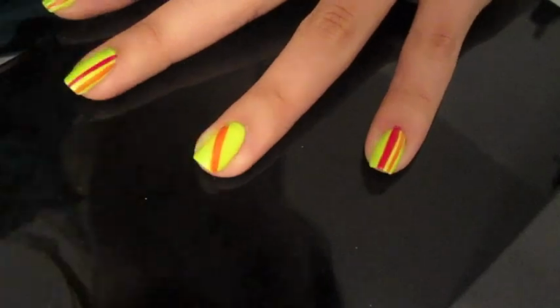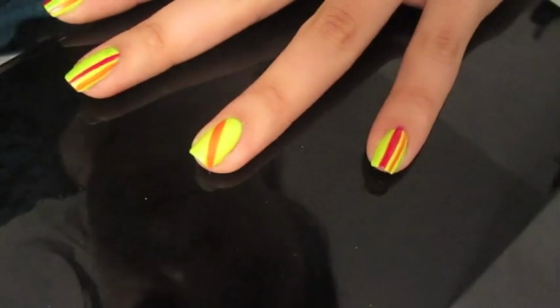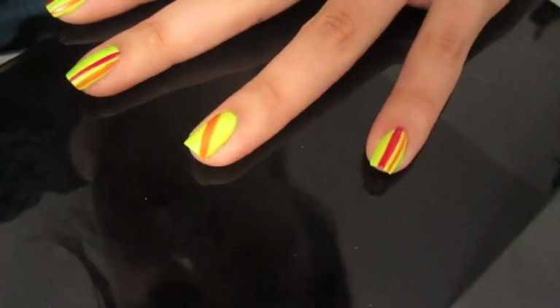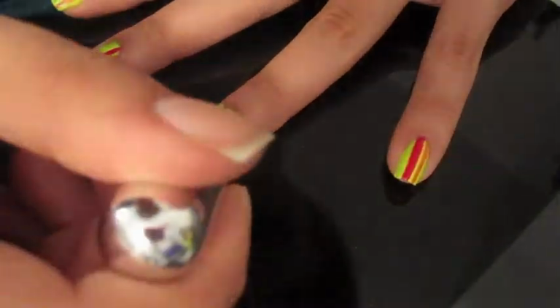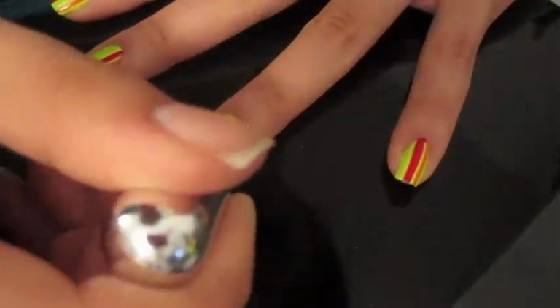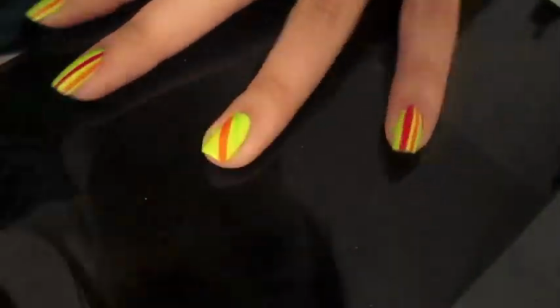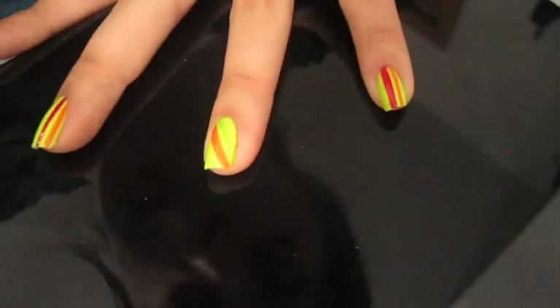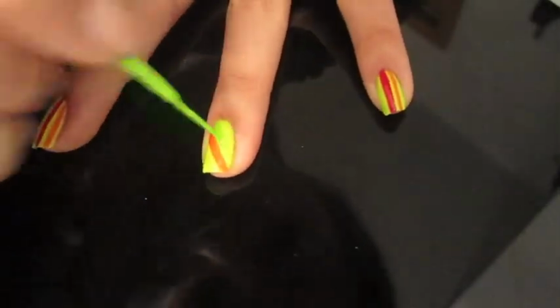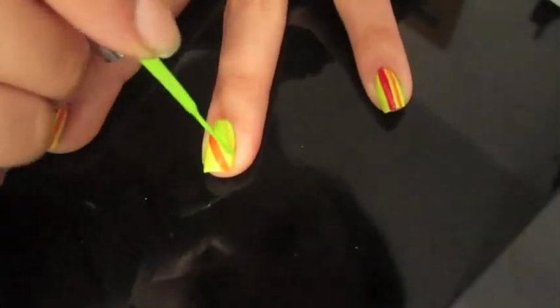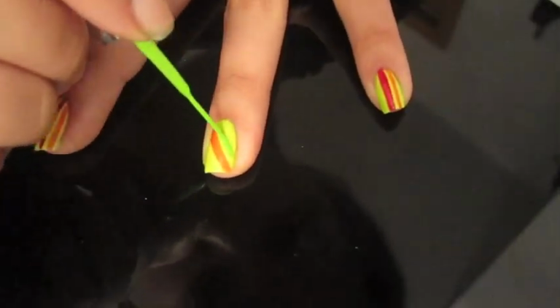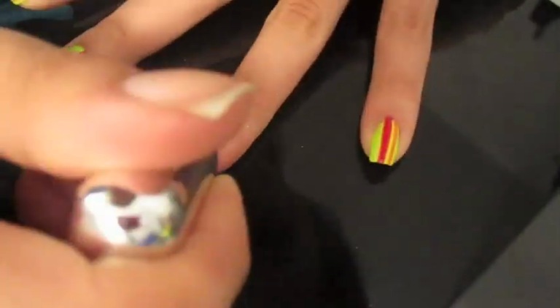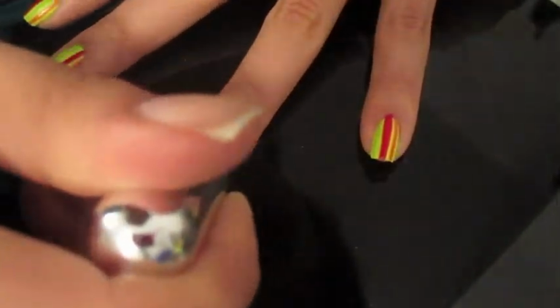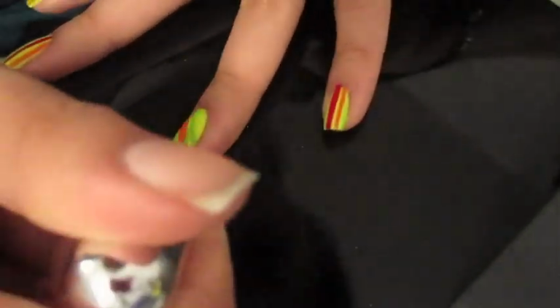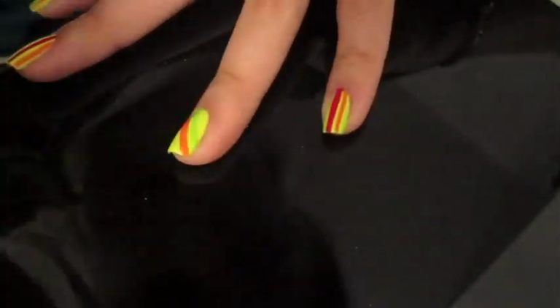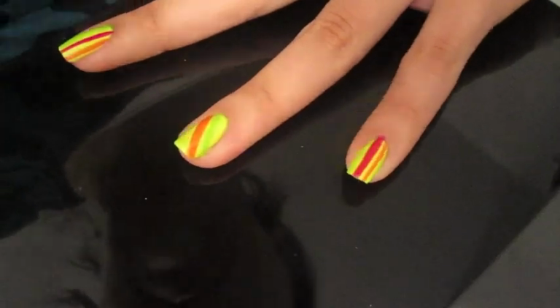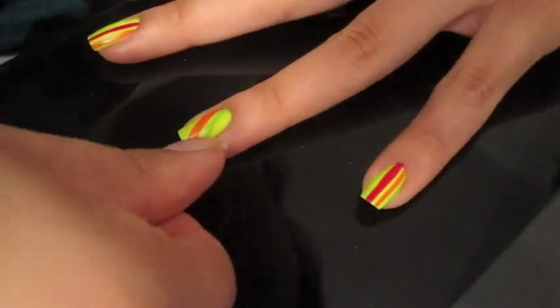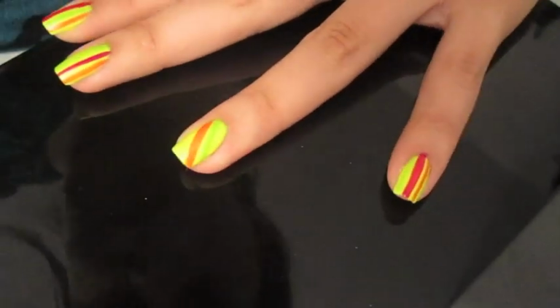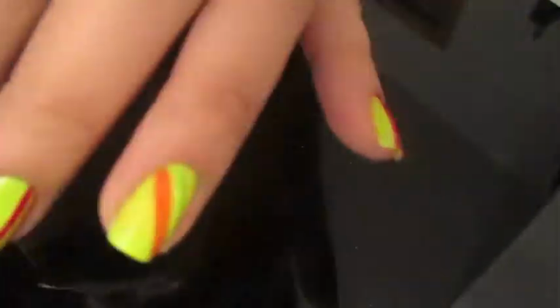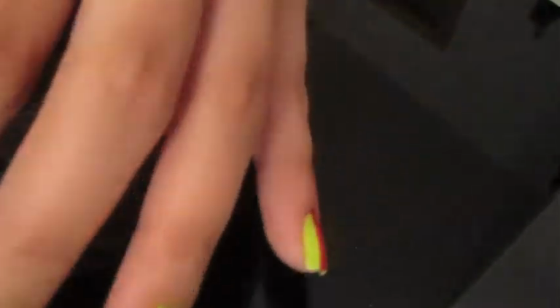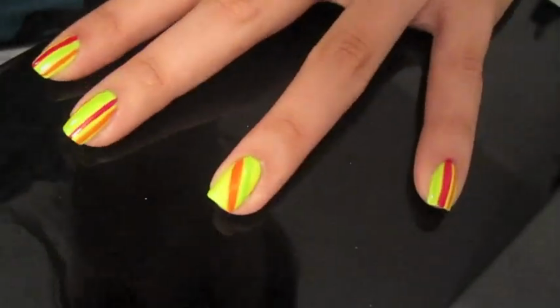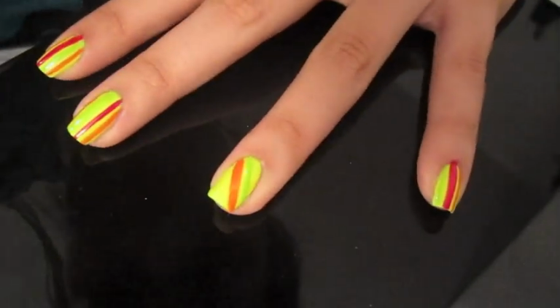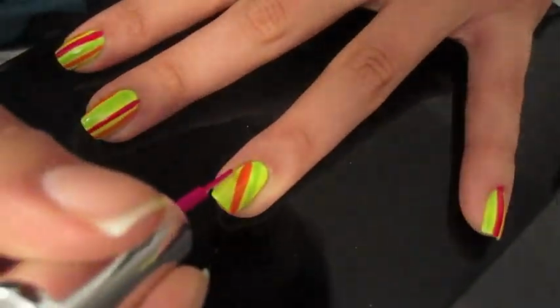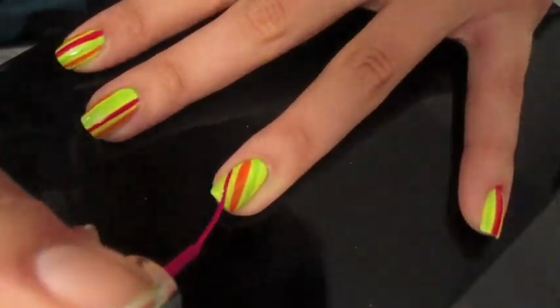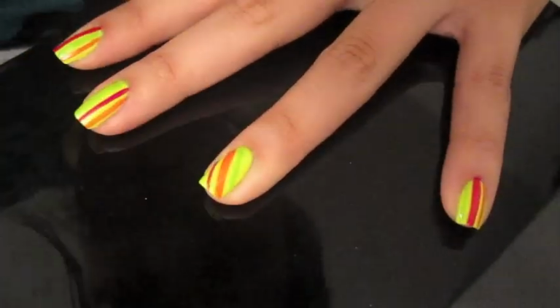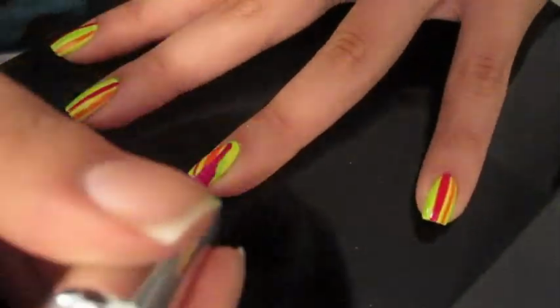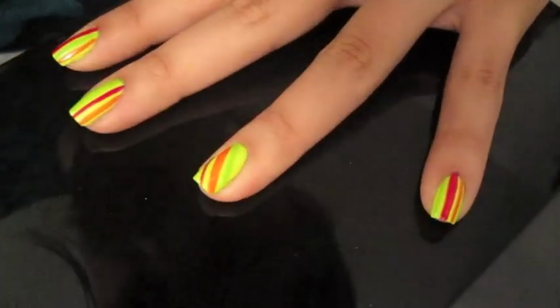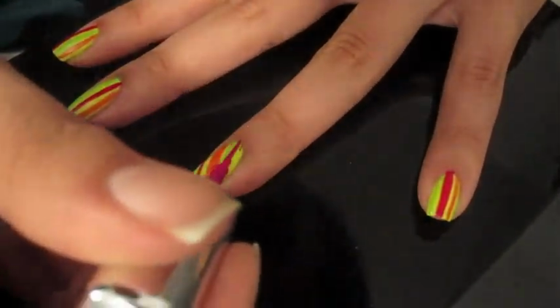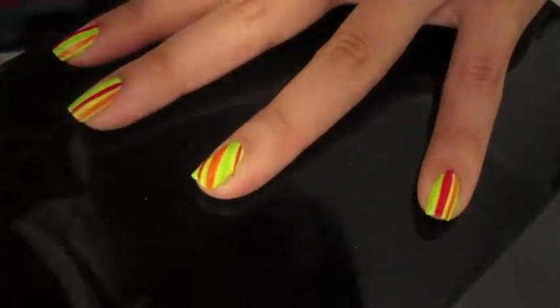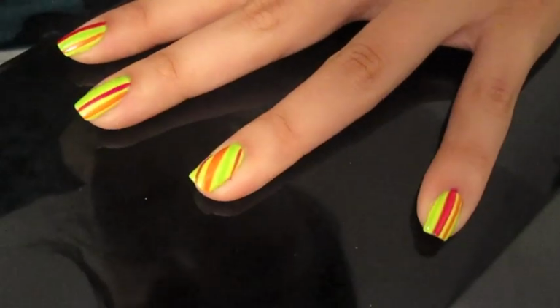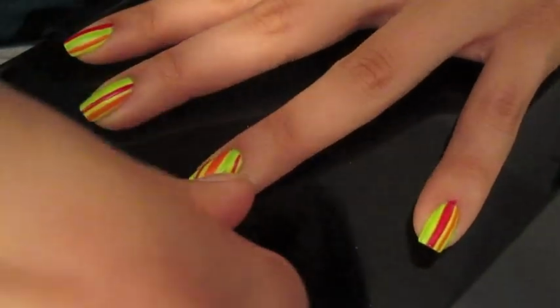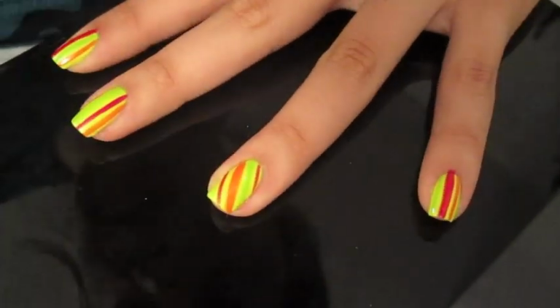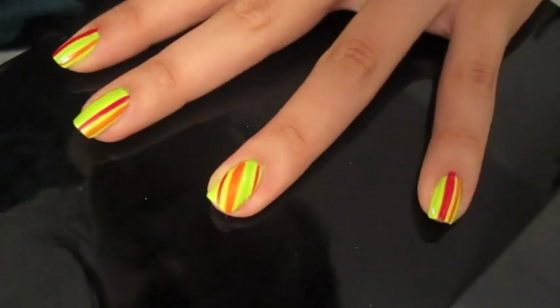On my ring finger, my accent nail, I decided to do diagonal stripes. This was just to change the design up a bit and give it a different feel. Remember when you're doing stripes to start in the middle of the nail and work your way out.